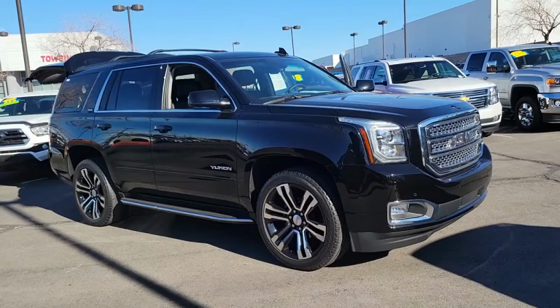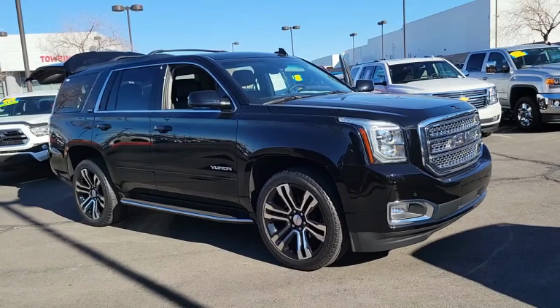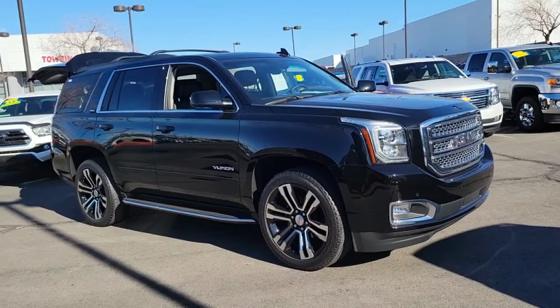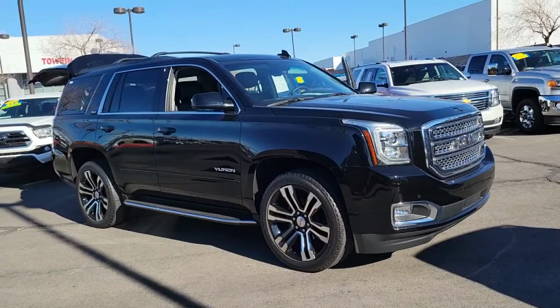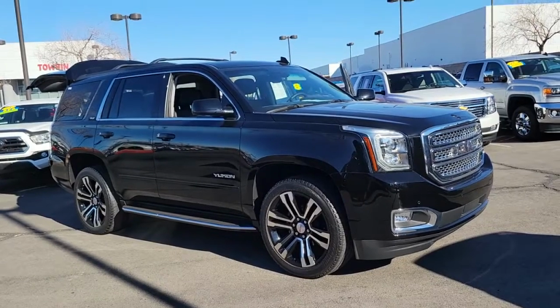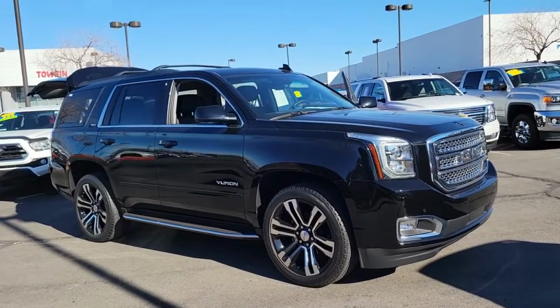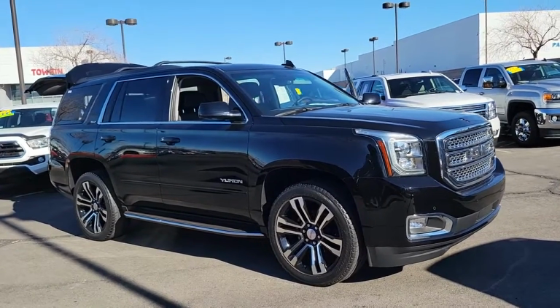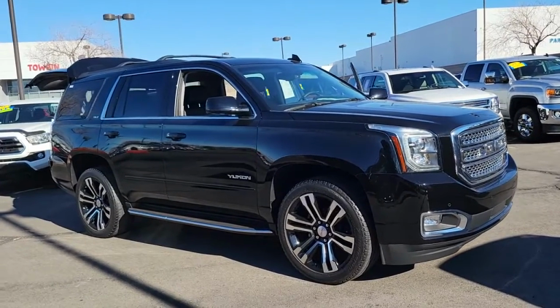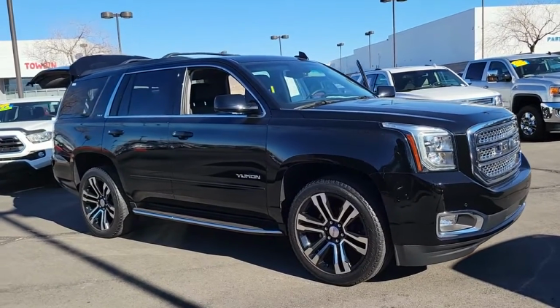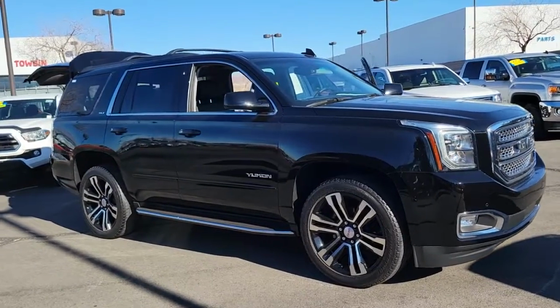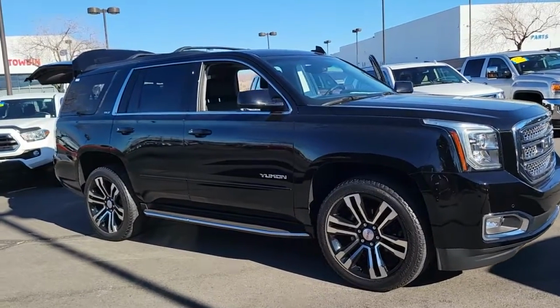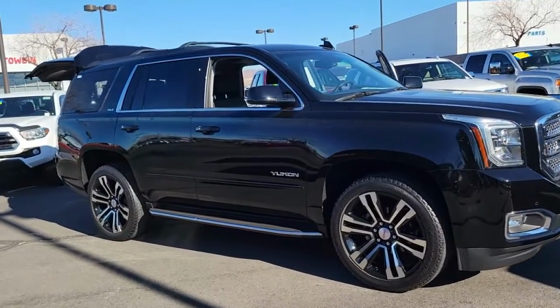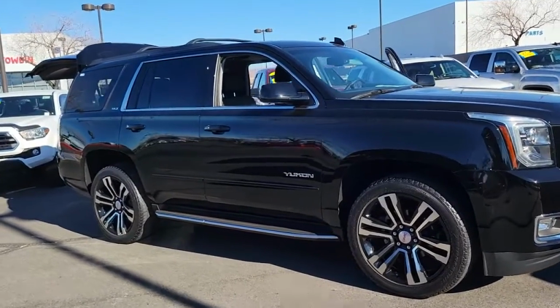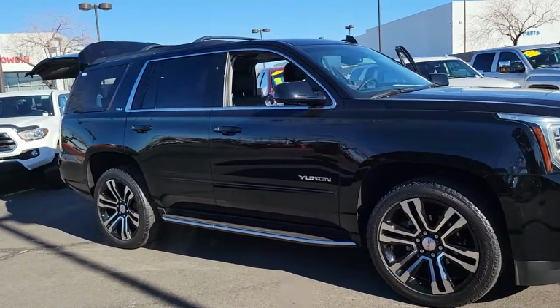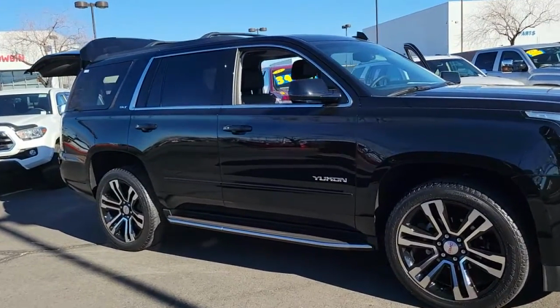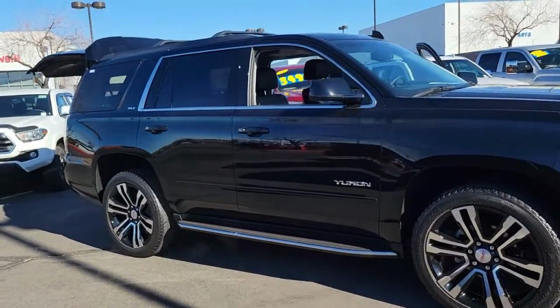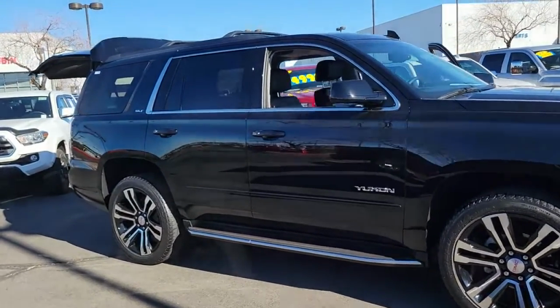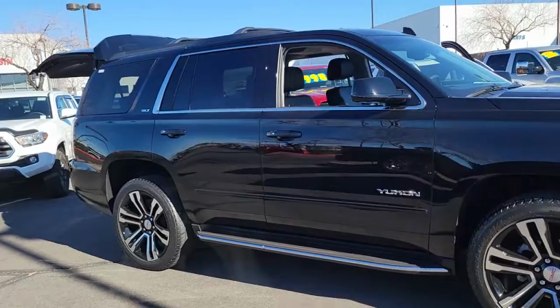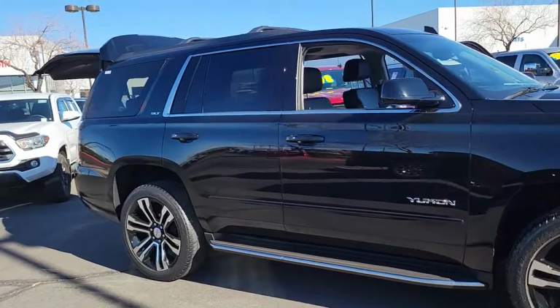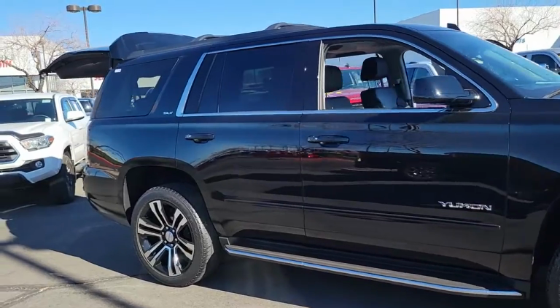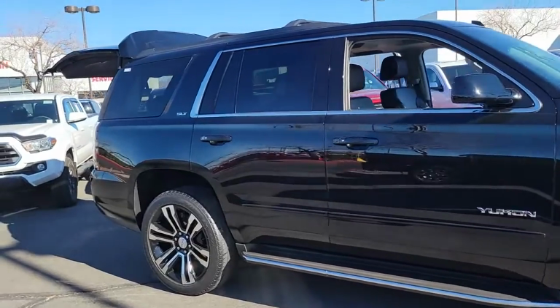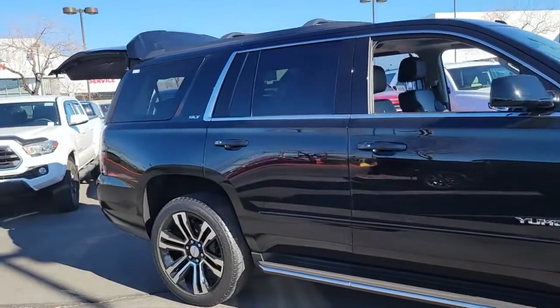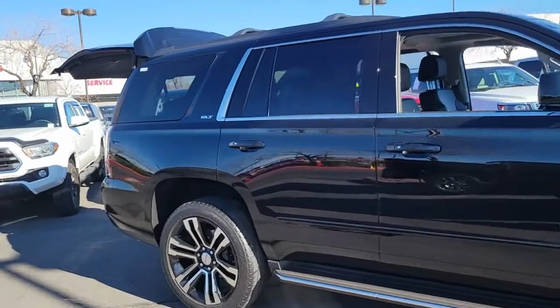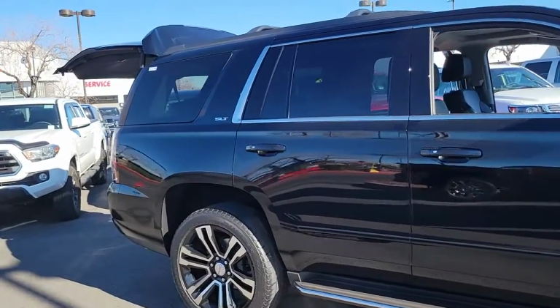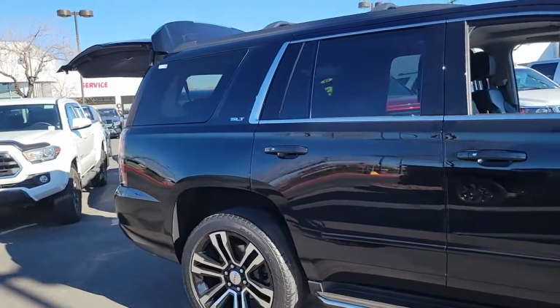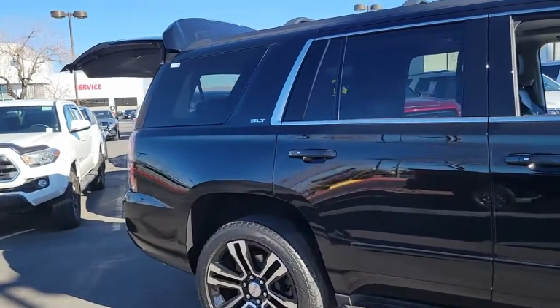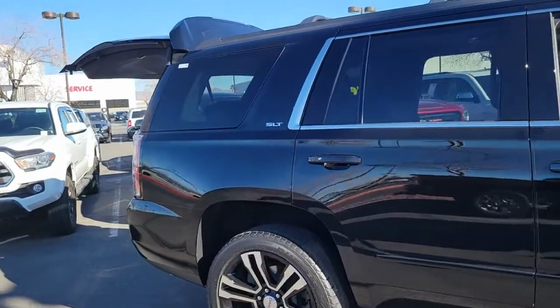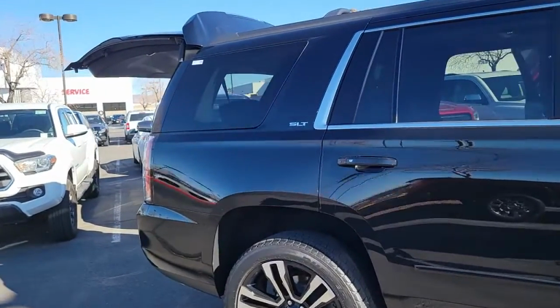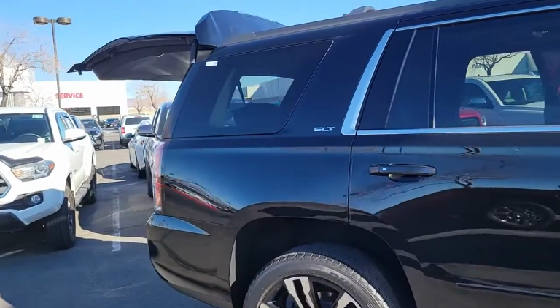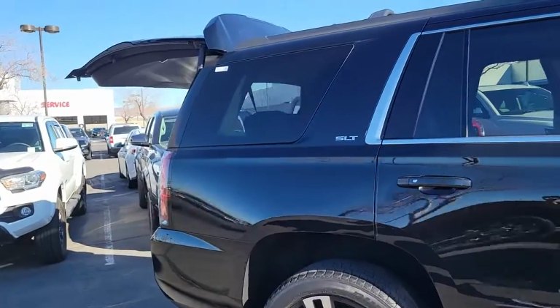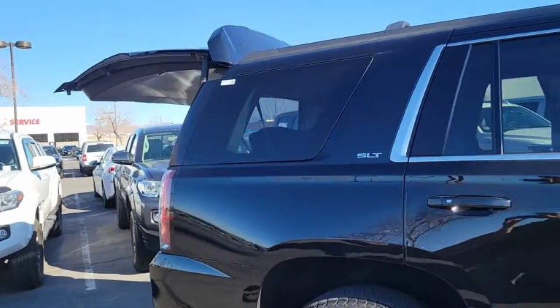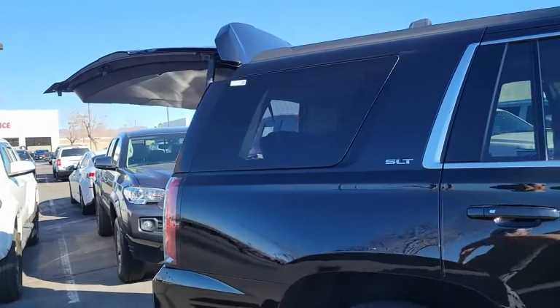Take a moment to check out the 2018 GMC Yukon. This vehicle is an outstanding buy with fewer than 25,000 miles on the odometer.